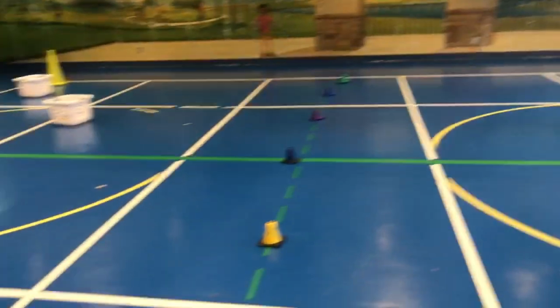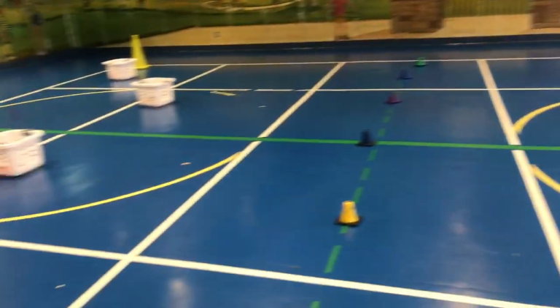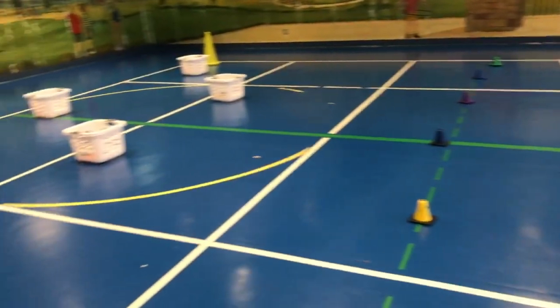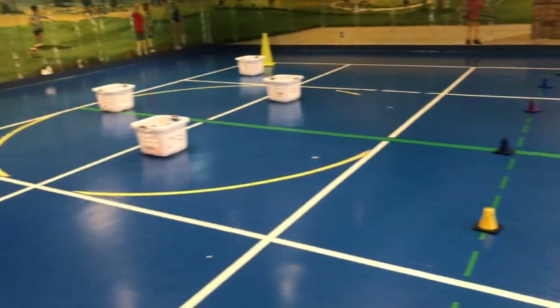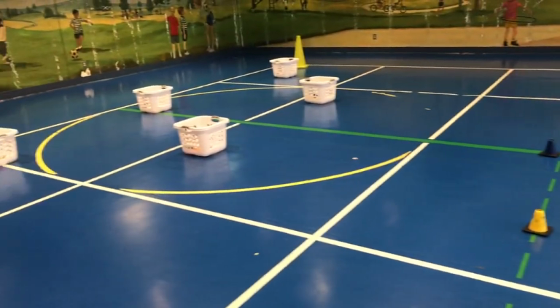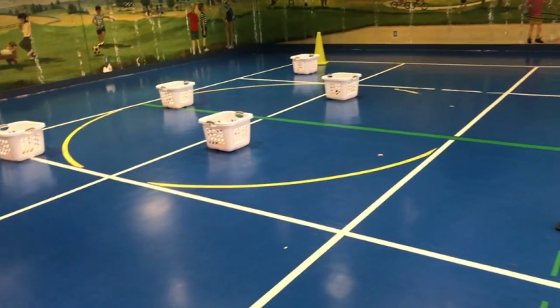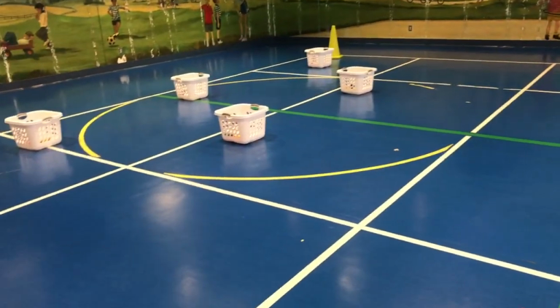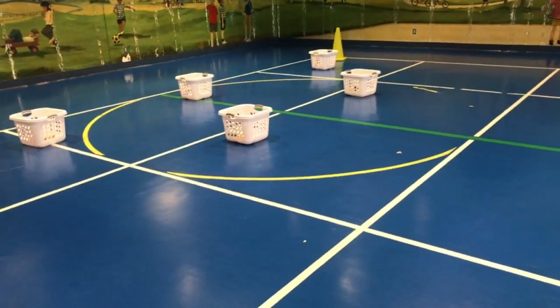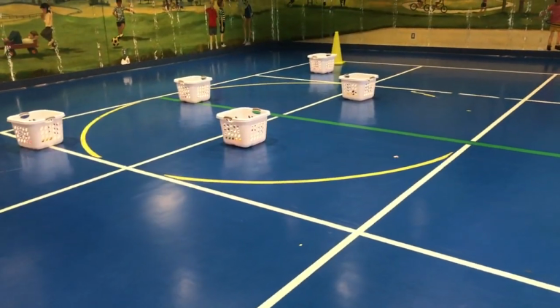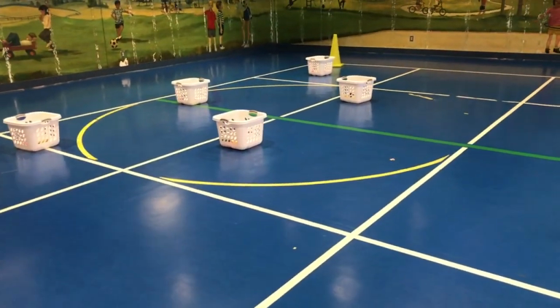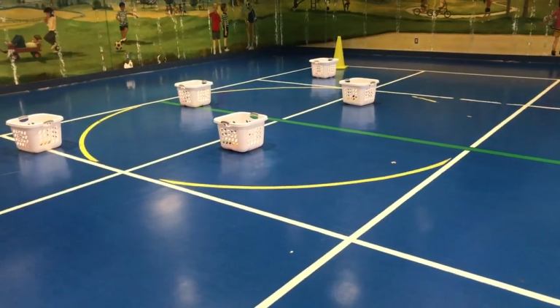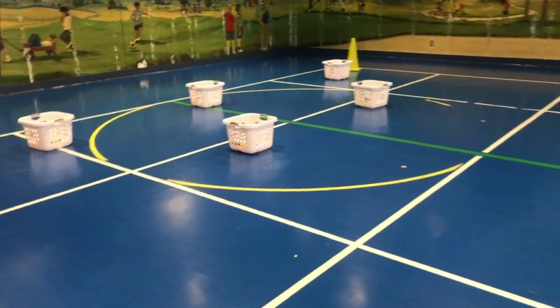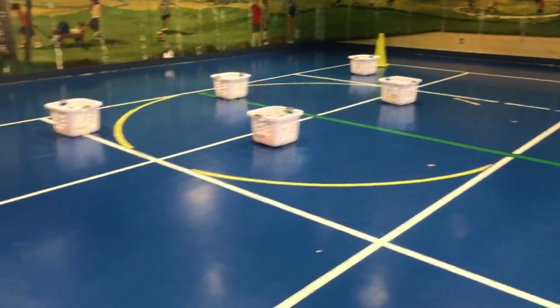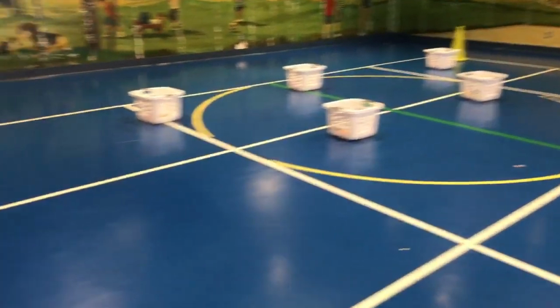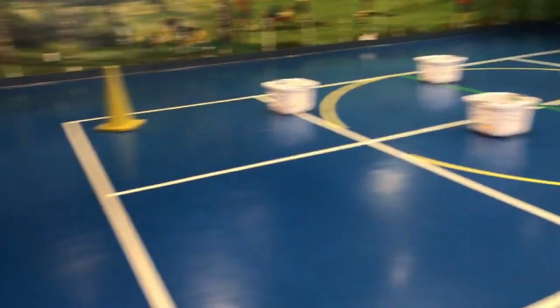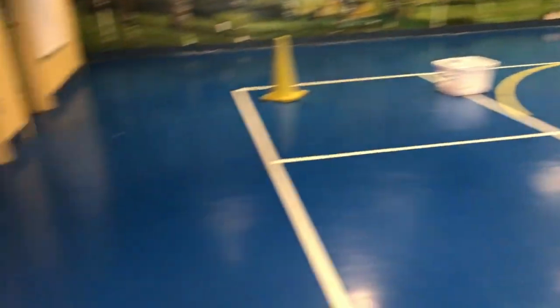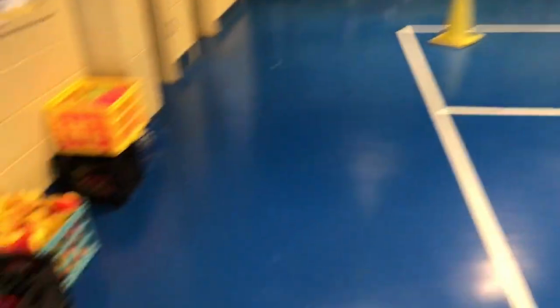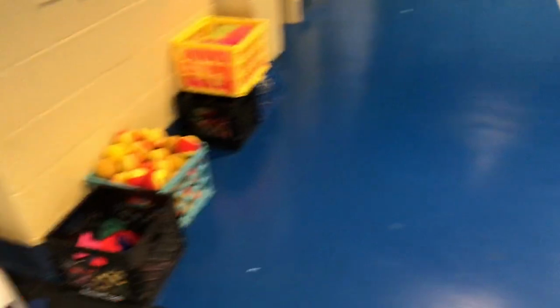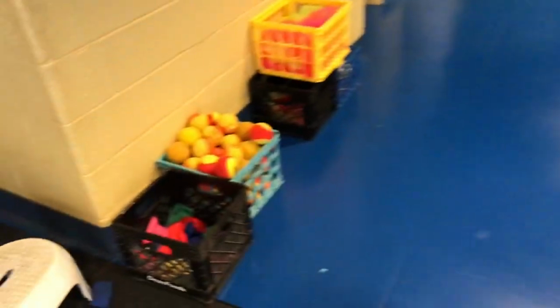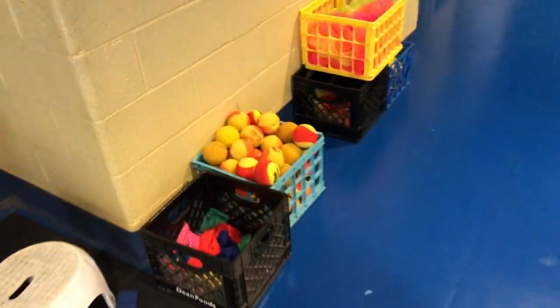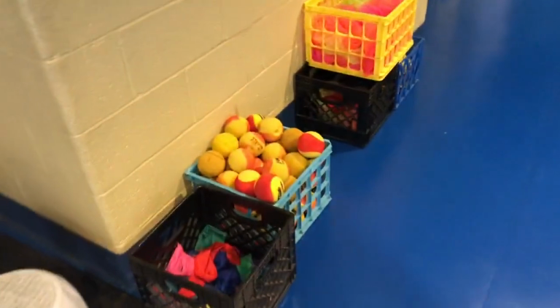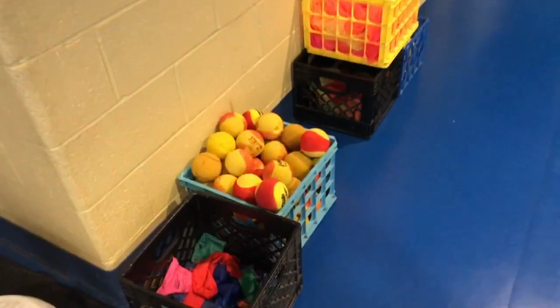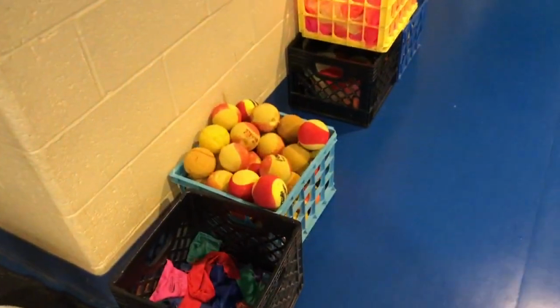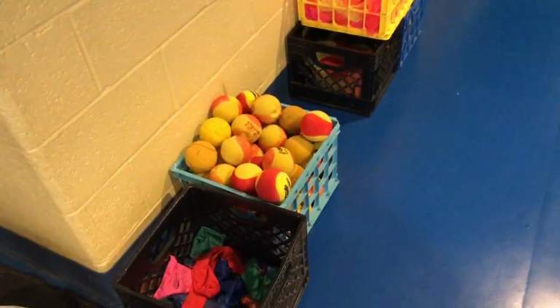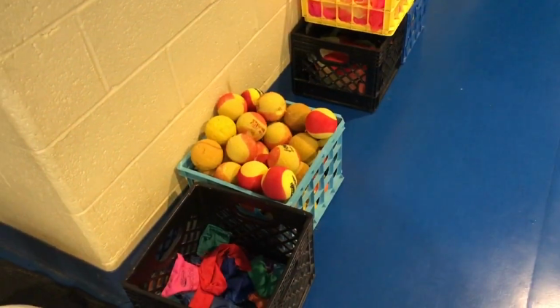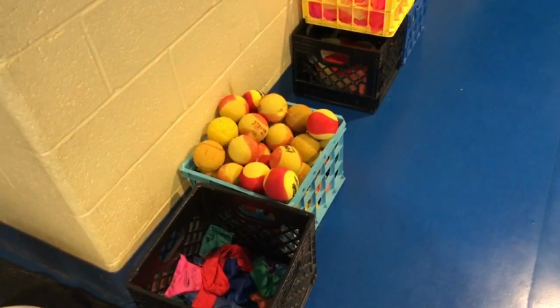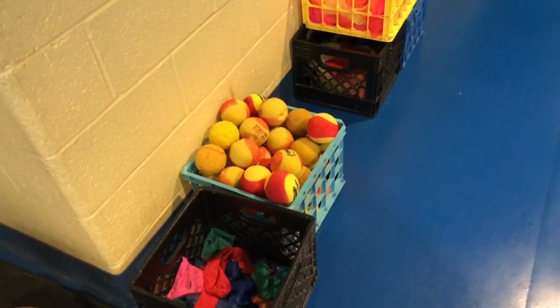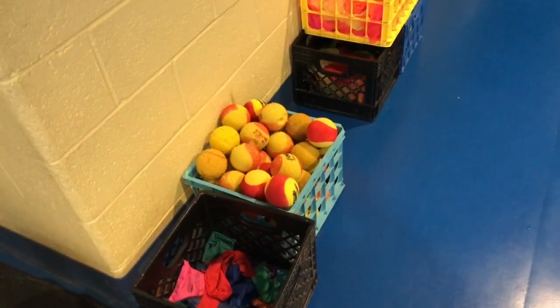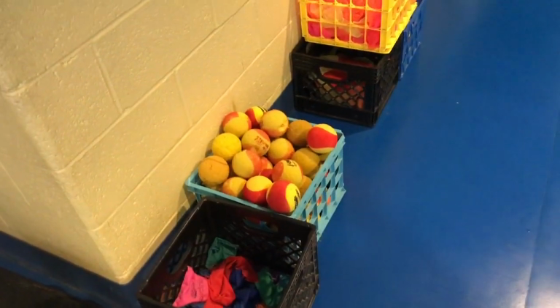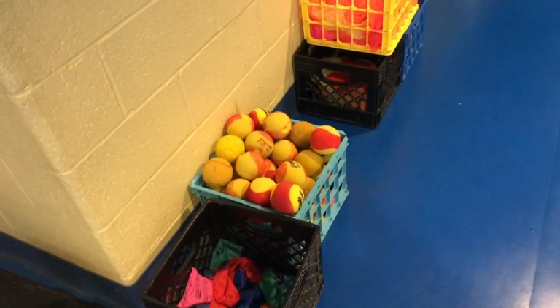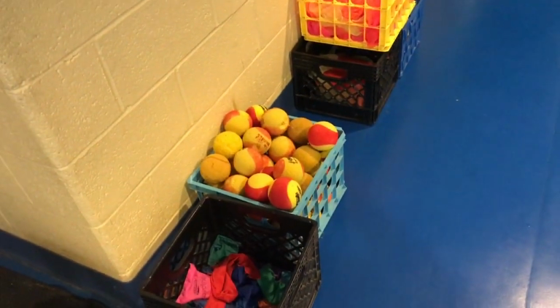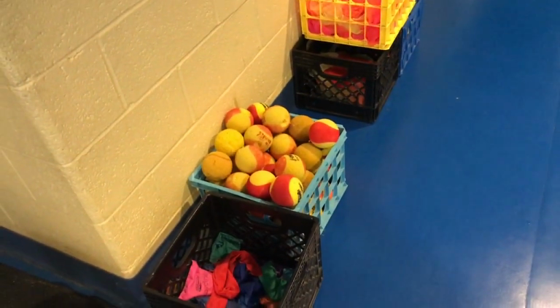I like to play the game with bean bags, but you can also use these foam yellow balls. They're also good and very safe to use.